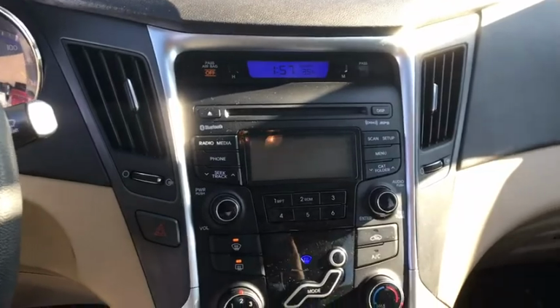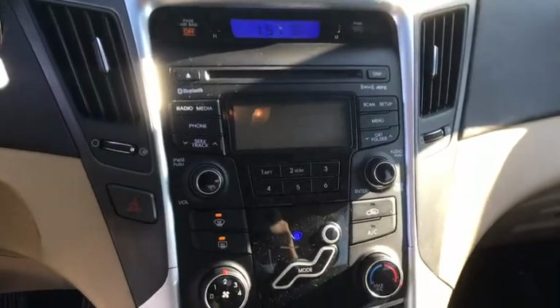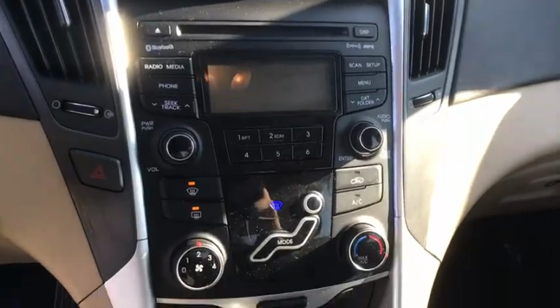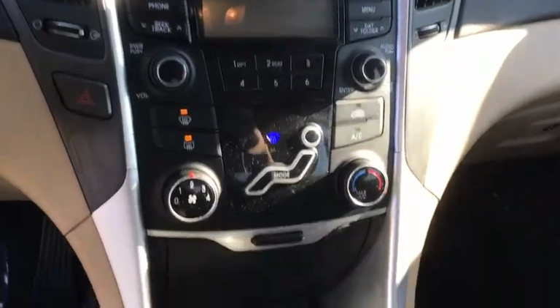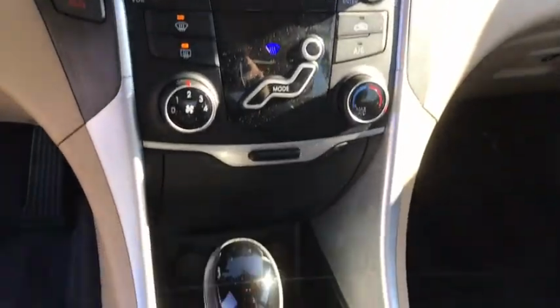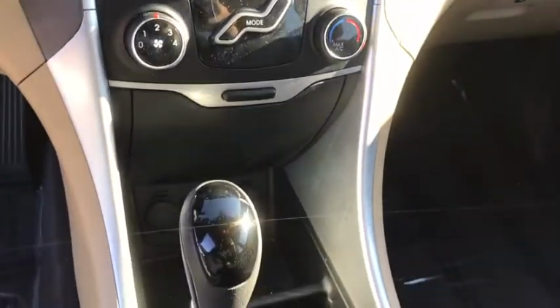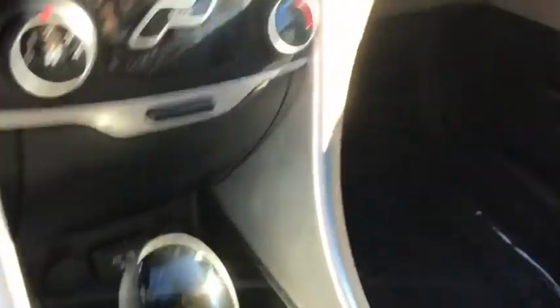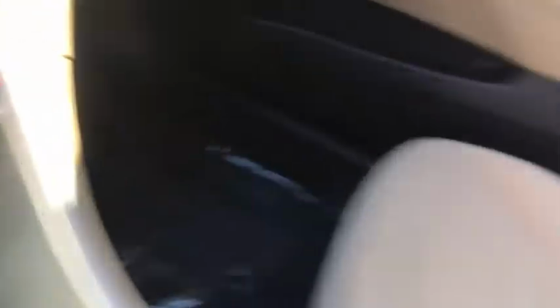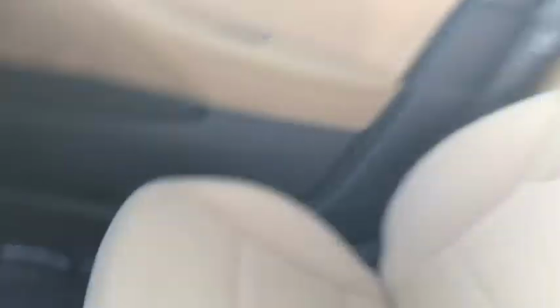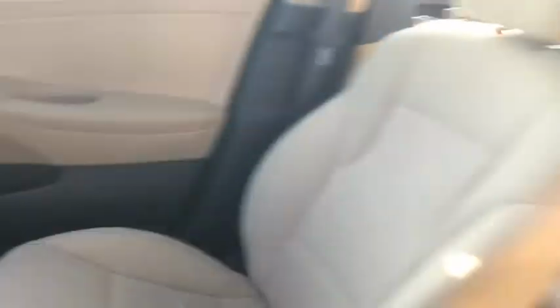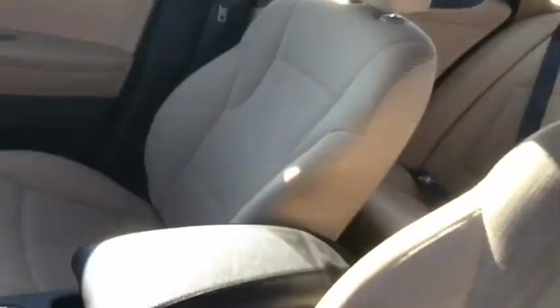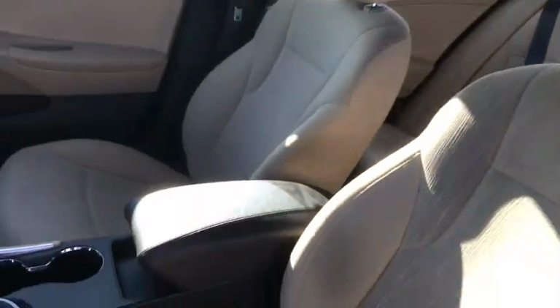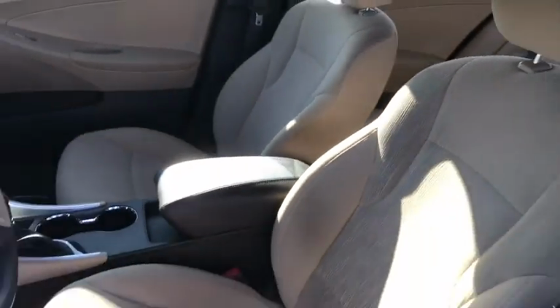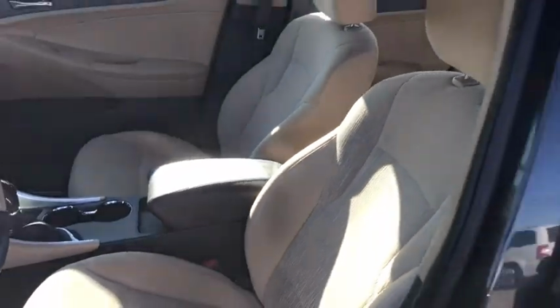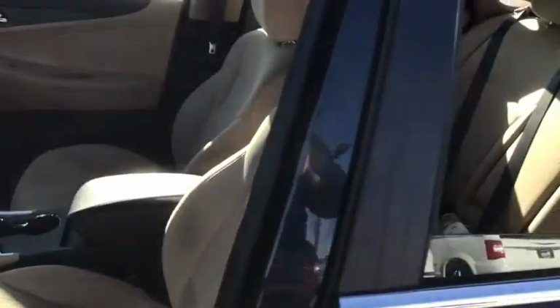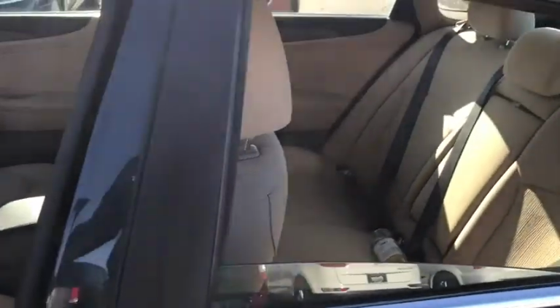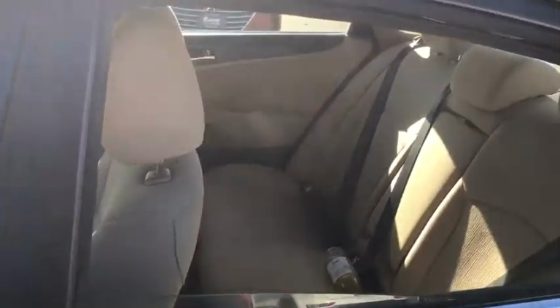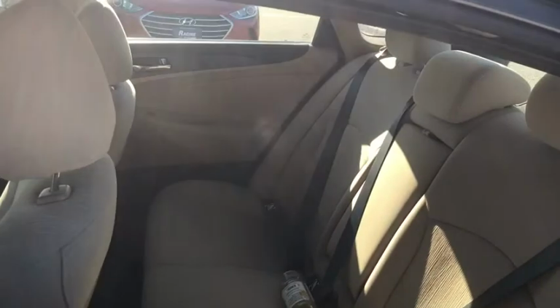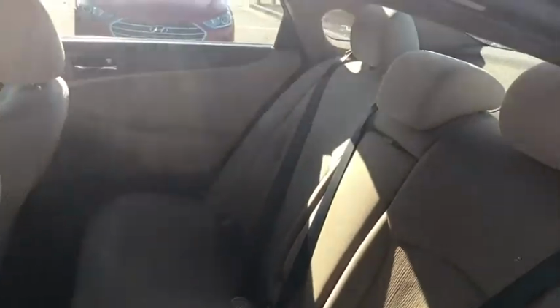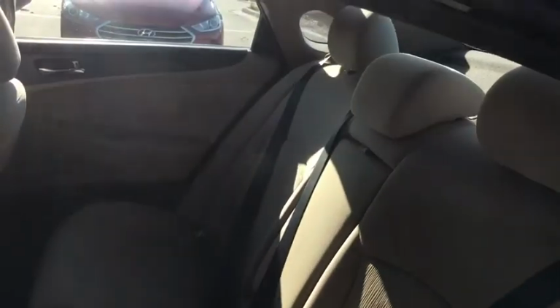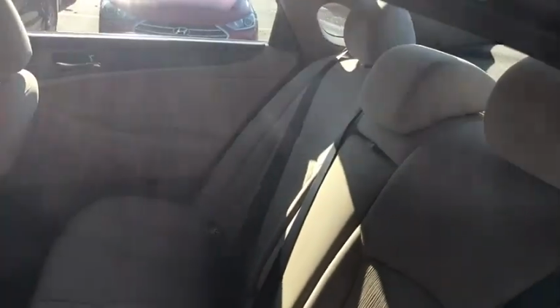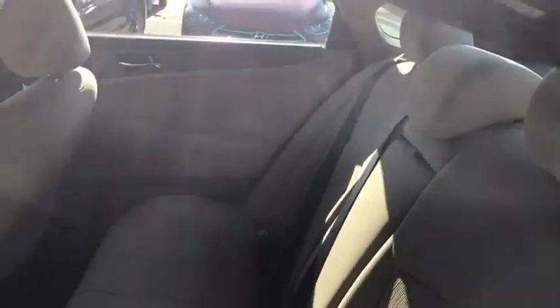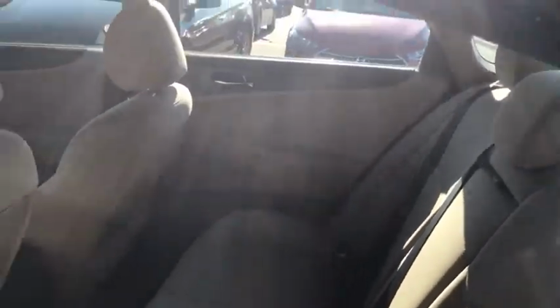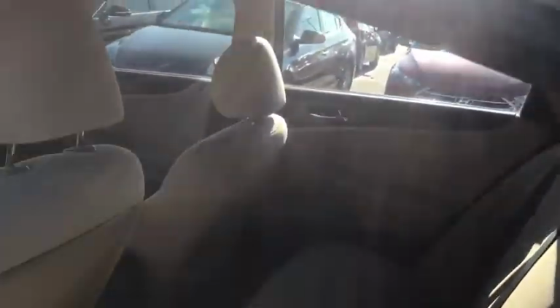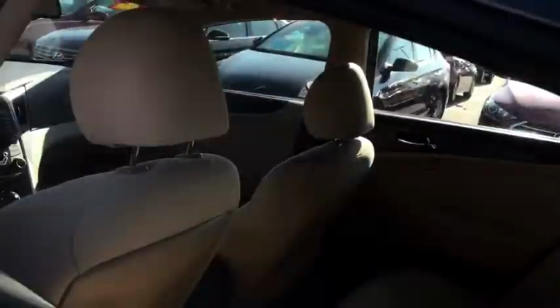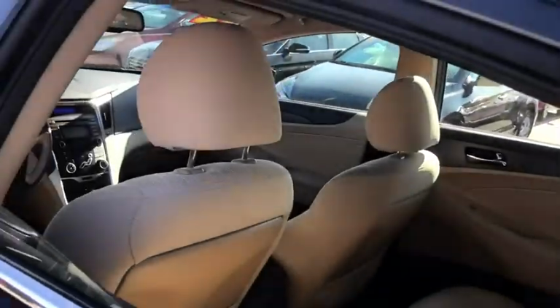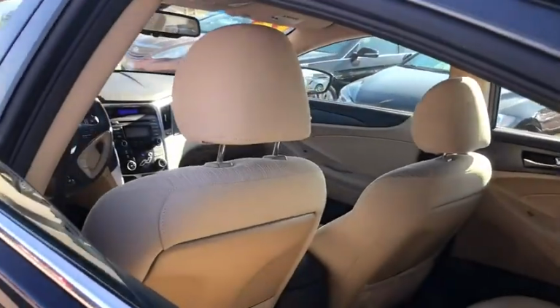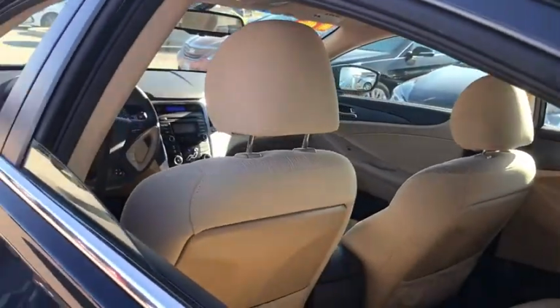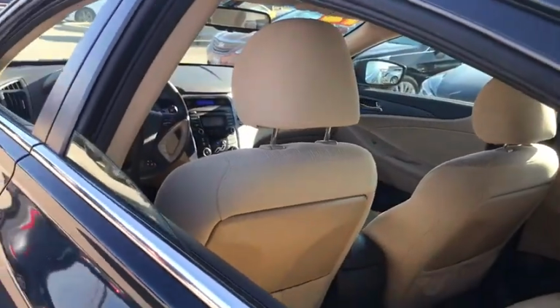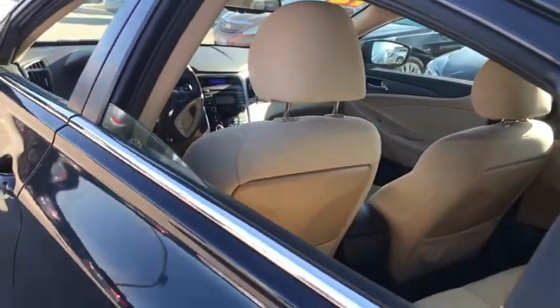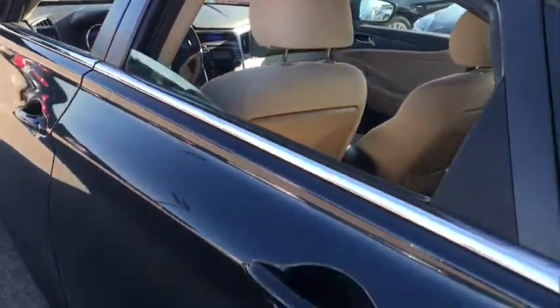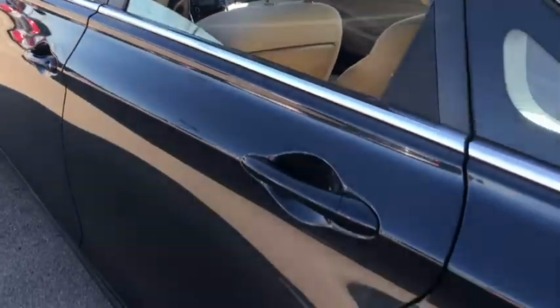Keyless entry, steering wheel audio control, remote start, anti-lock braking system, traction control, stability control, Bluetooth, adjustable steering wheel.